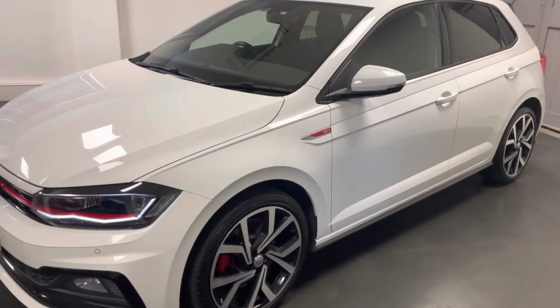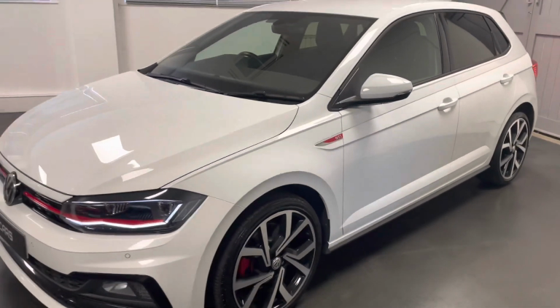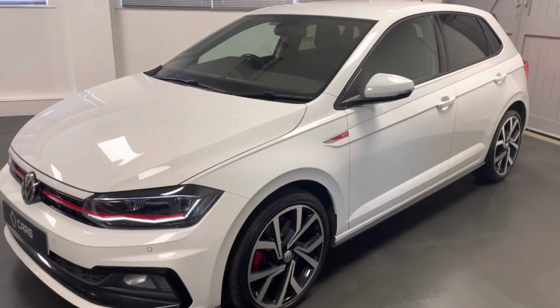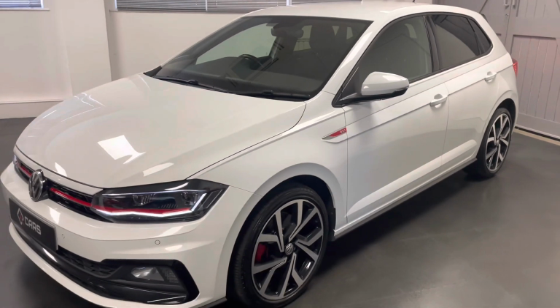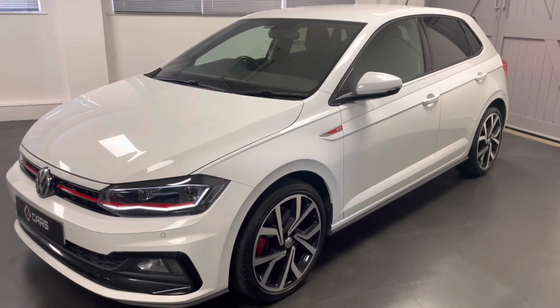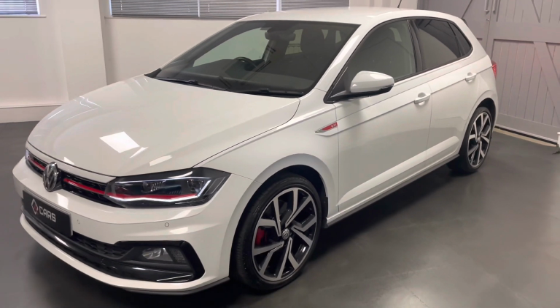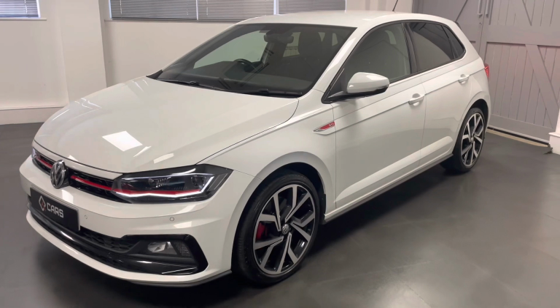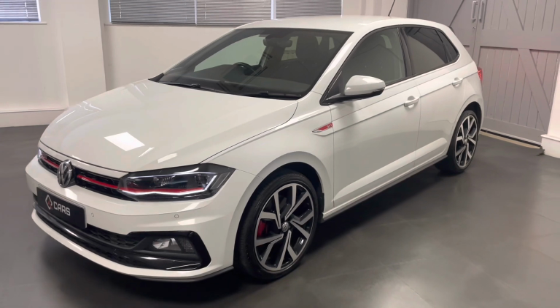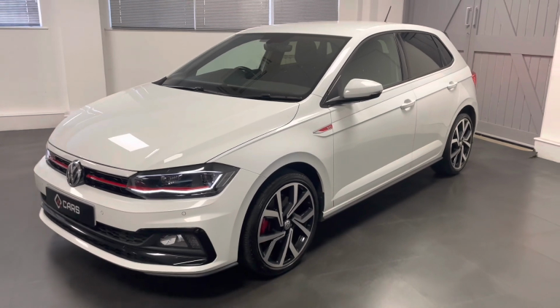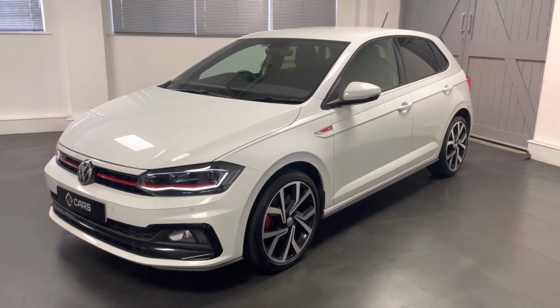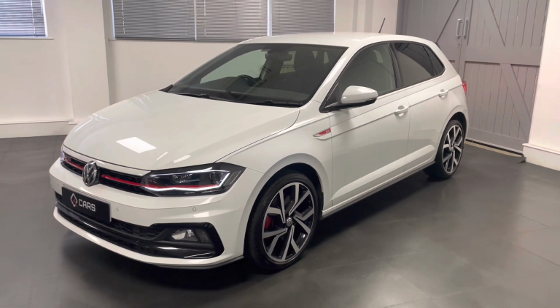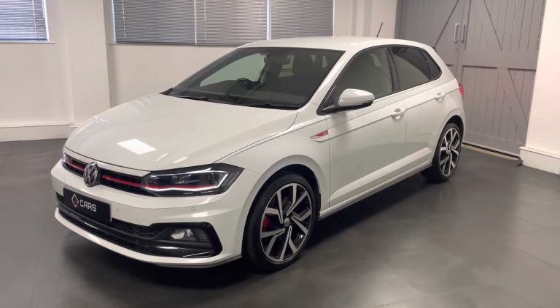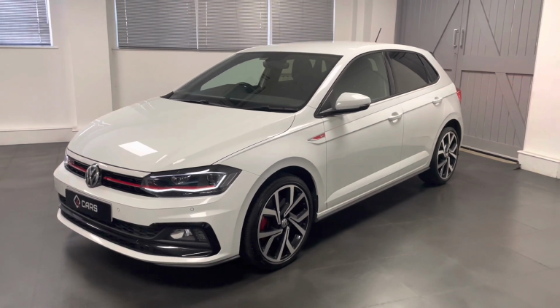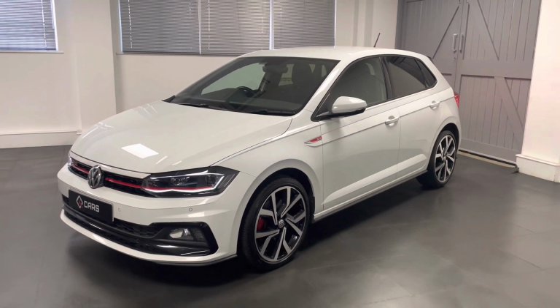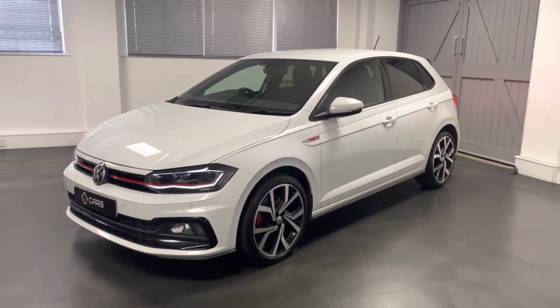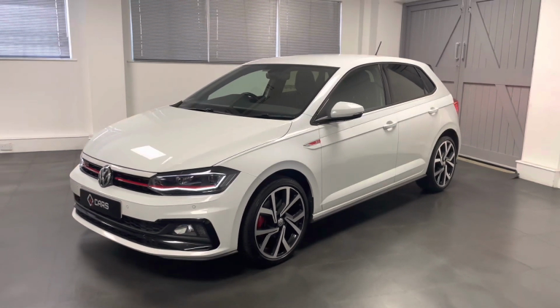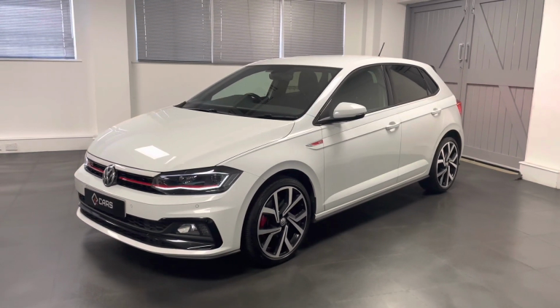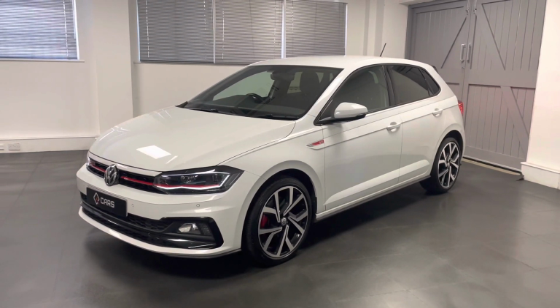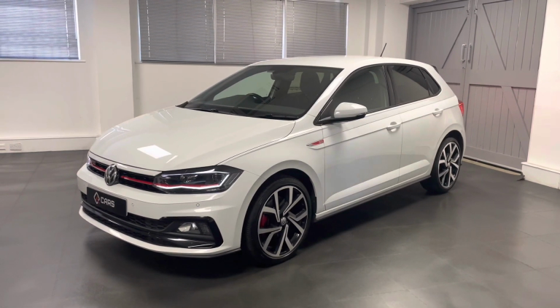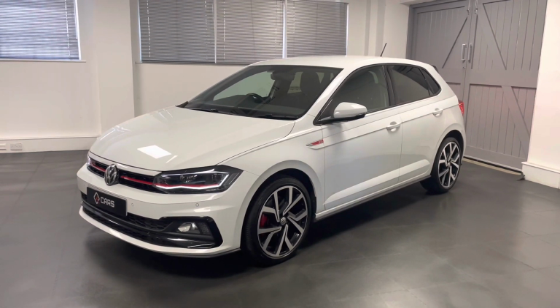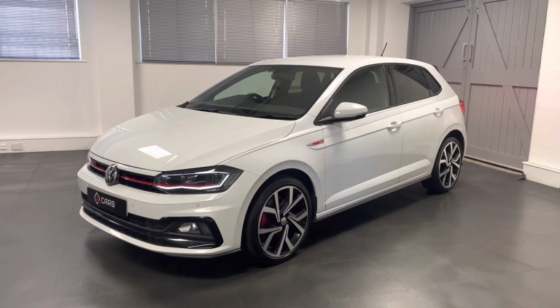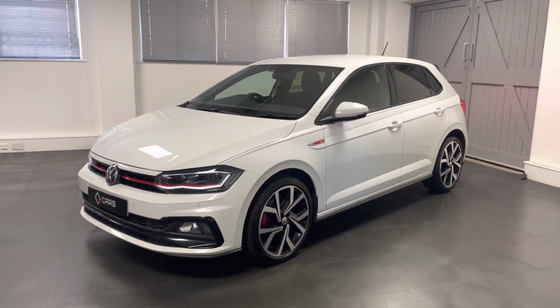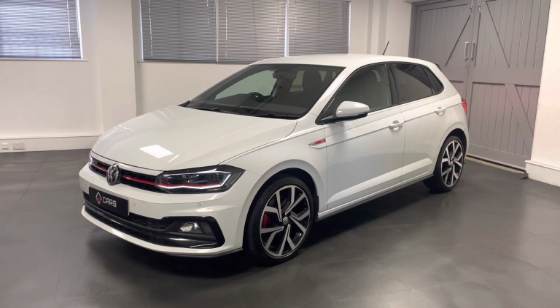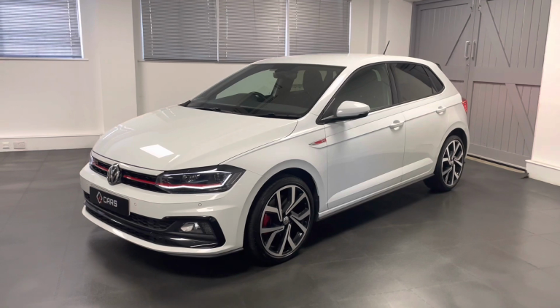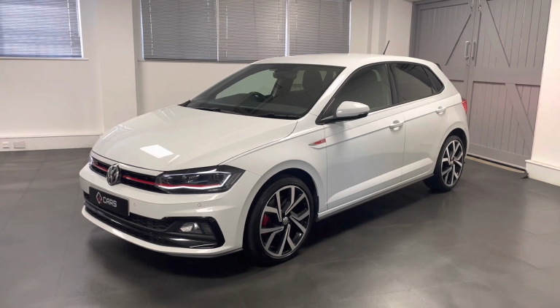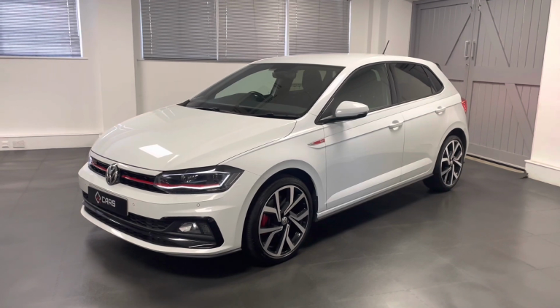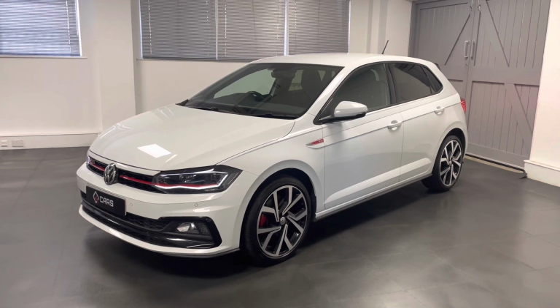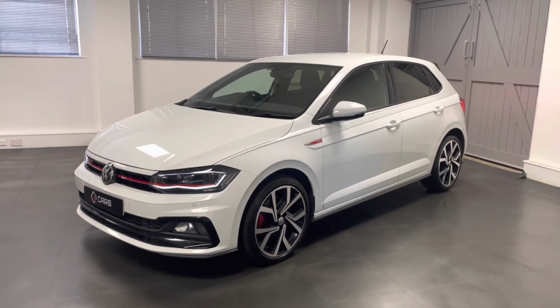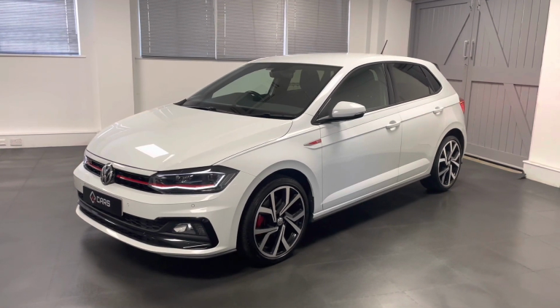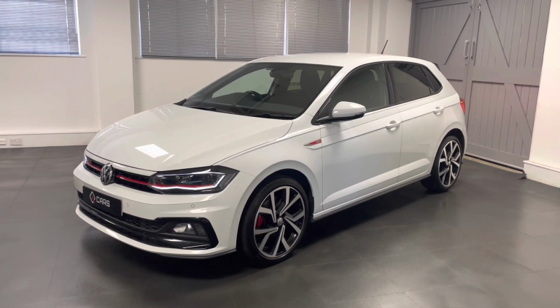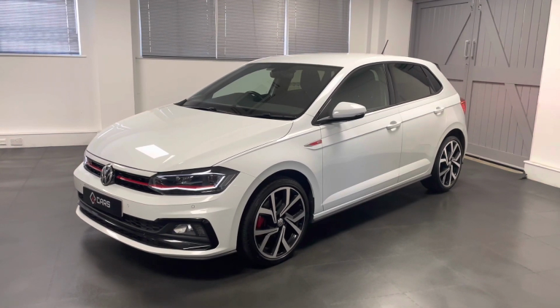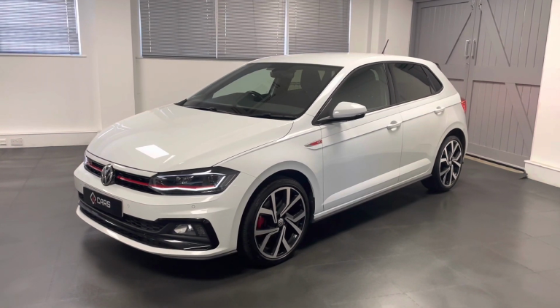It's finished in pure white and this car has only had one owner from new. It's had a service every 10,000 miles and you can go into more detail in the advert to read into that.